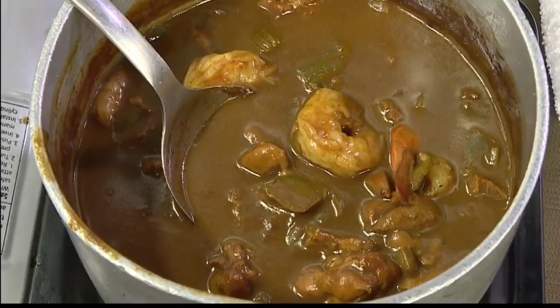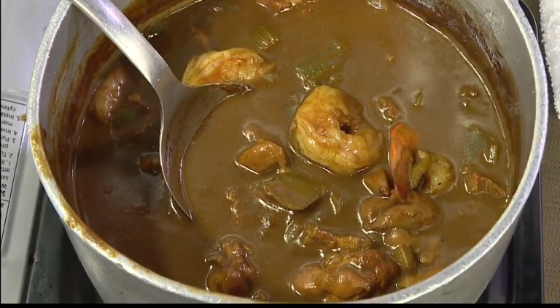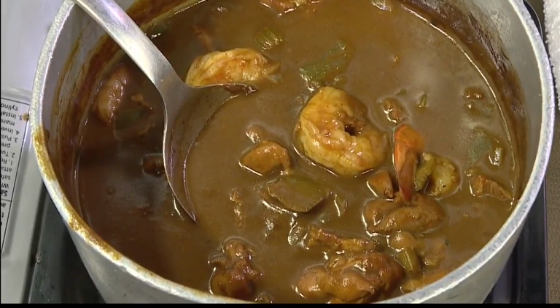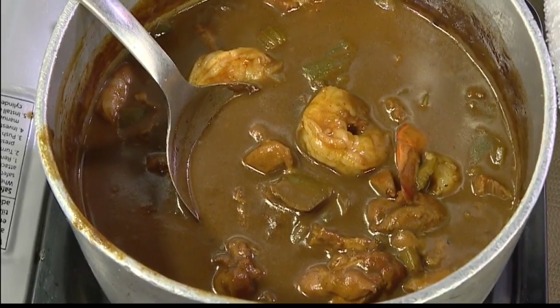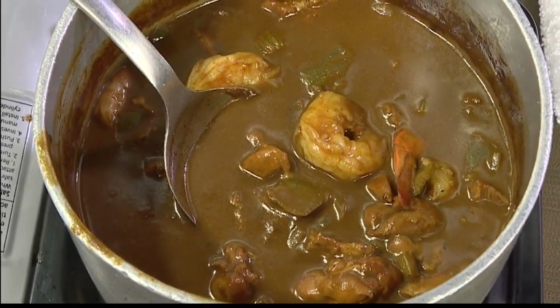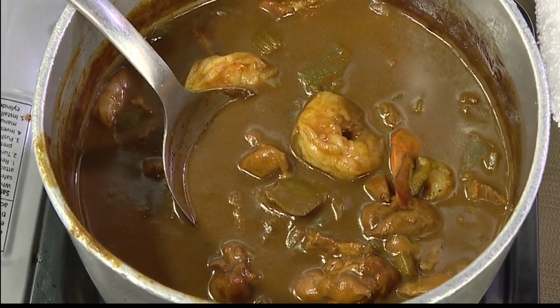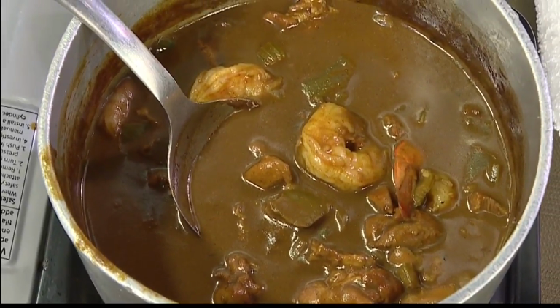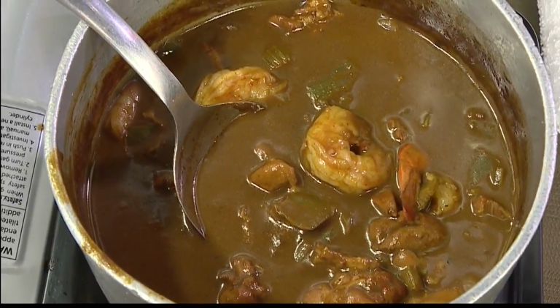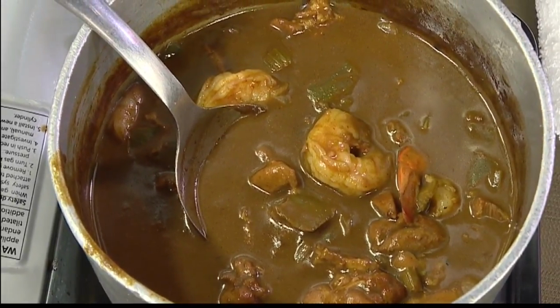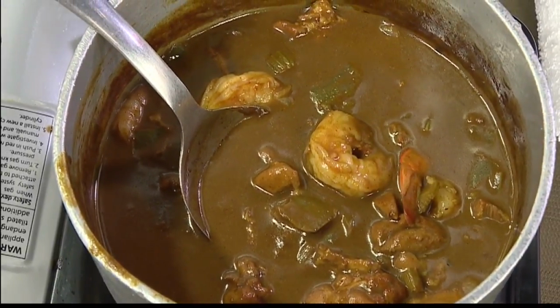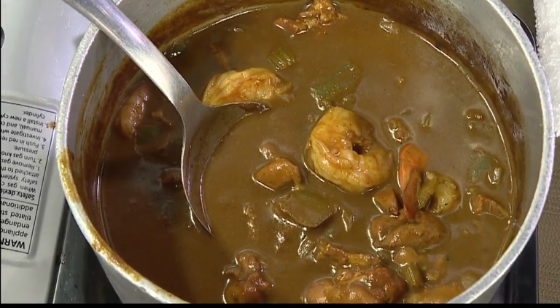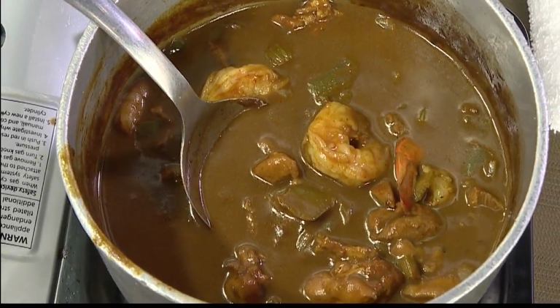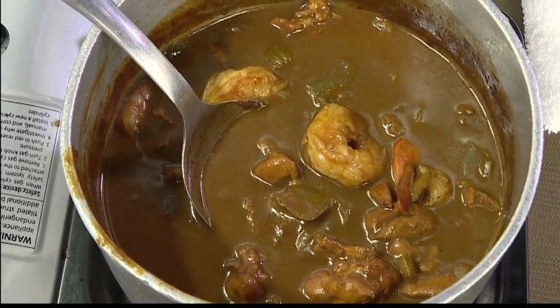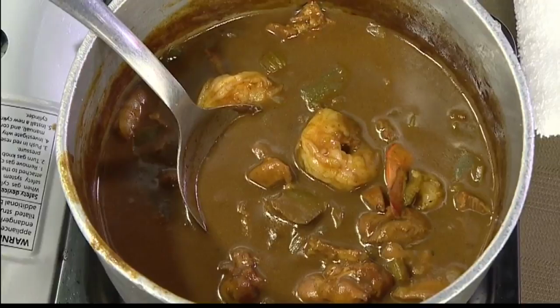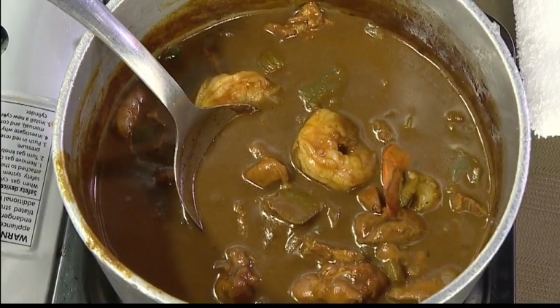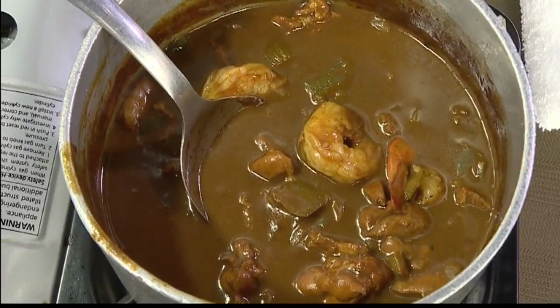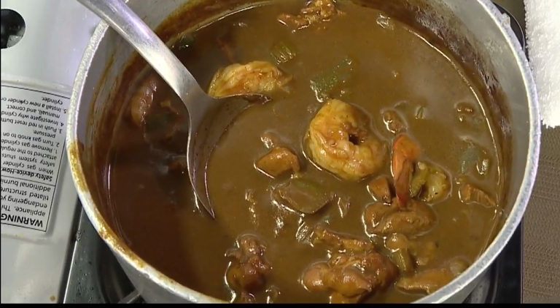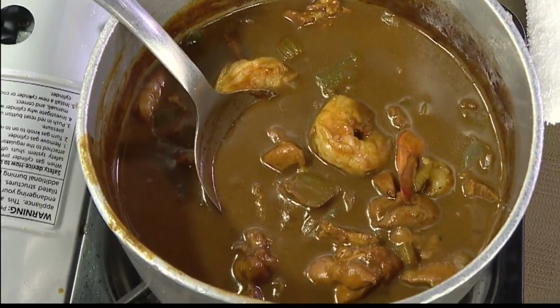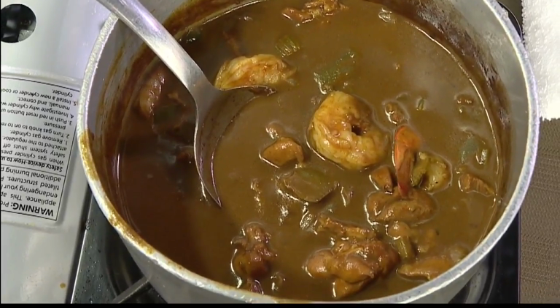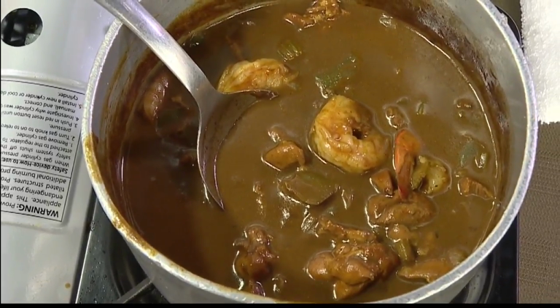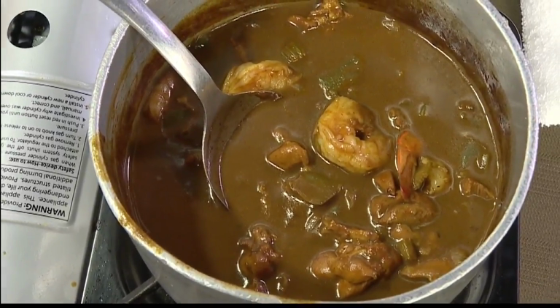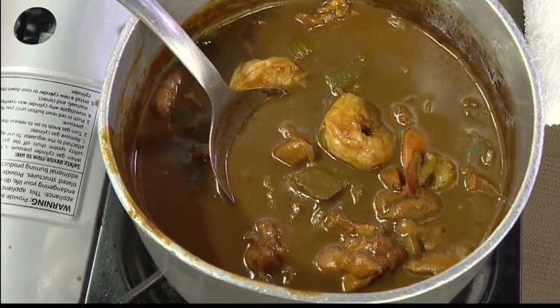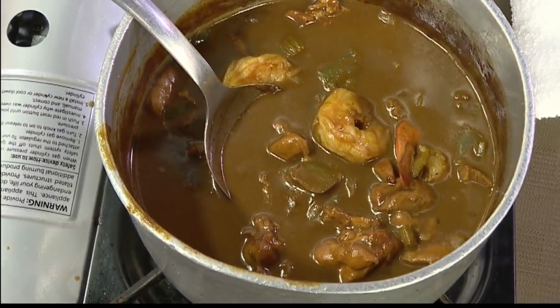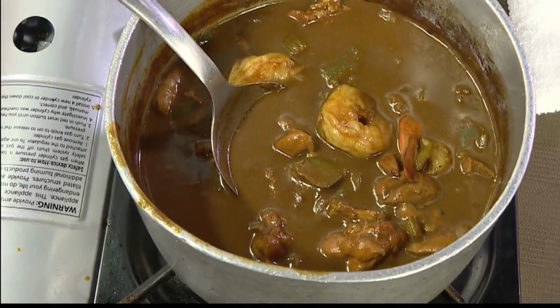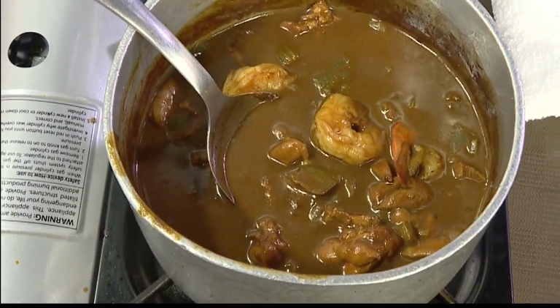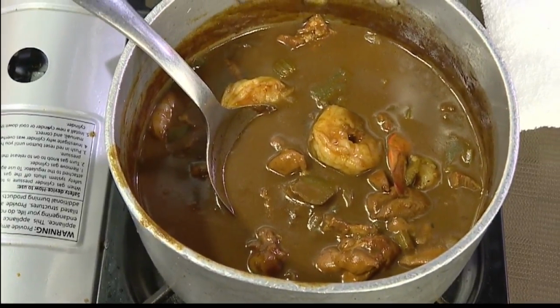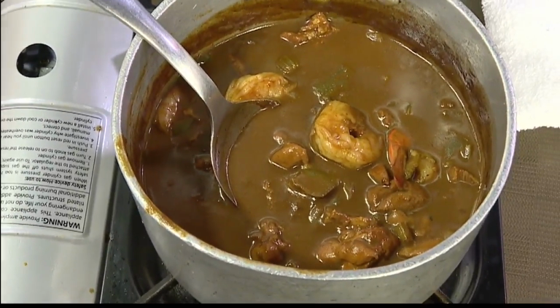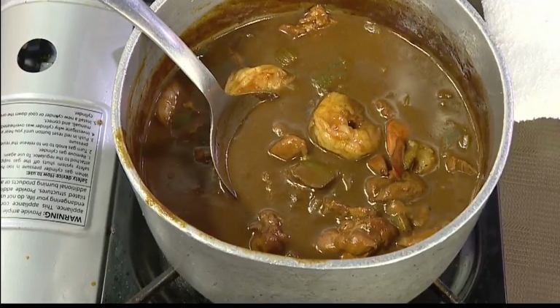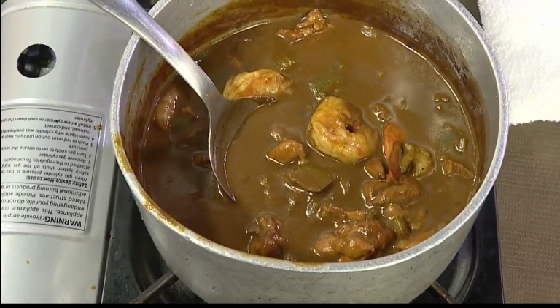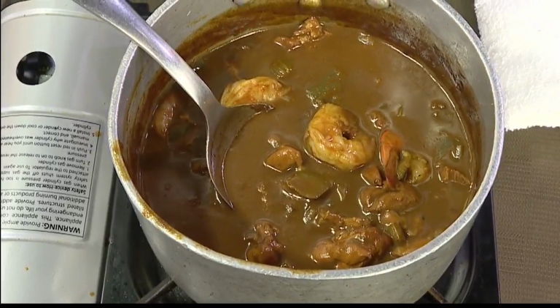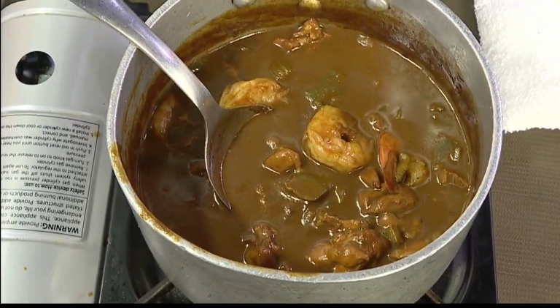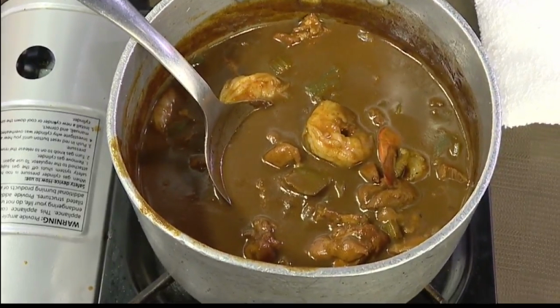We're rejoining Chef Russell Siu, executive chef and owner of 3660 On The Rise, and we're talking about their amazing Easter brunch. As you can see right now, taking a look at a delicious gumbo.